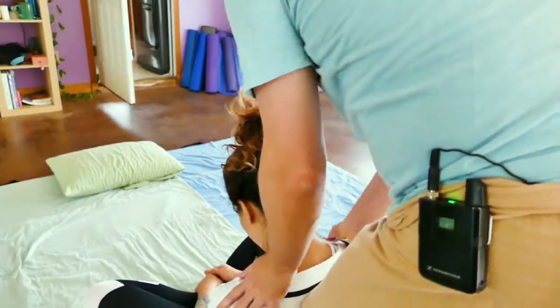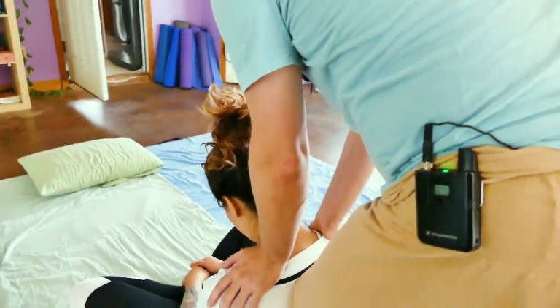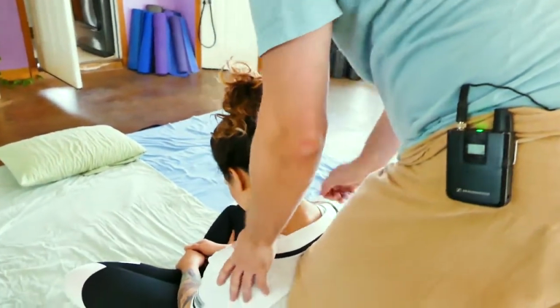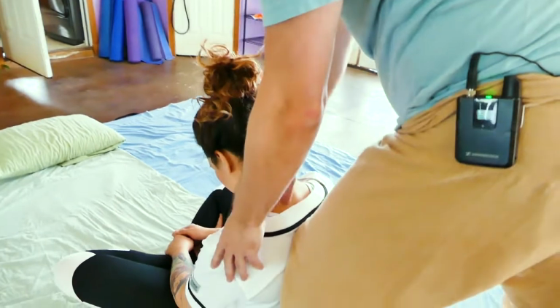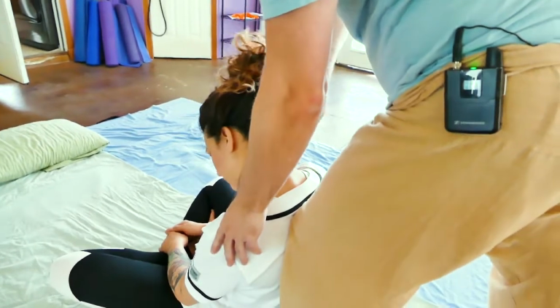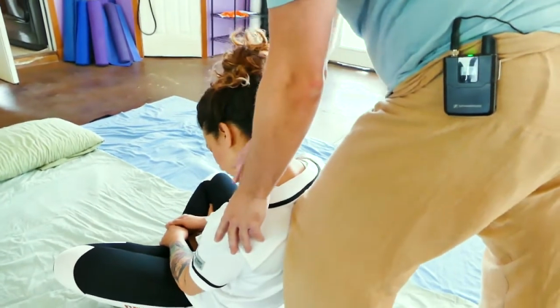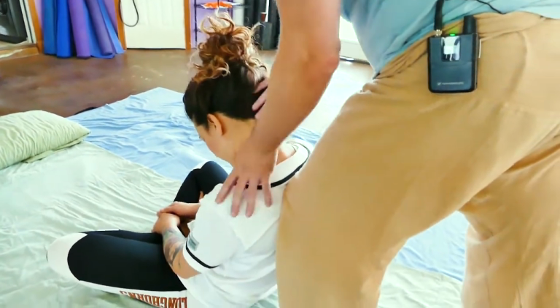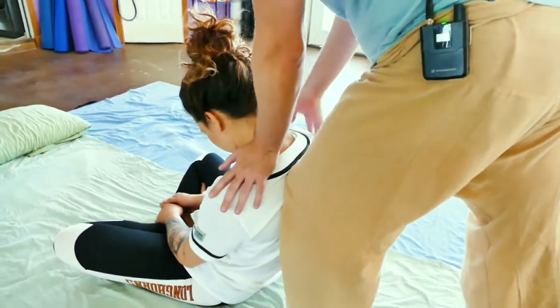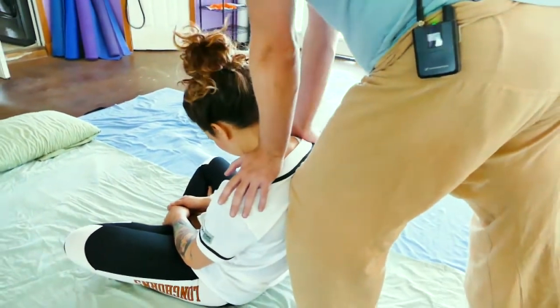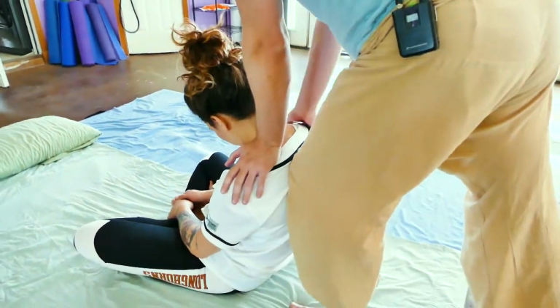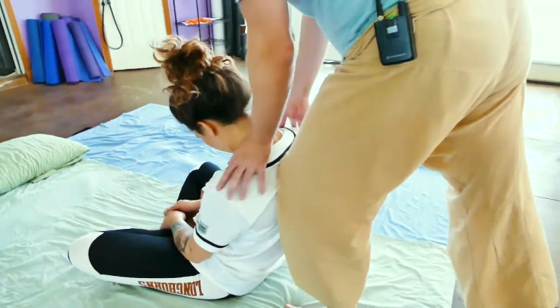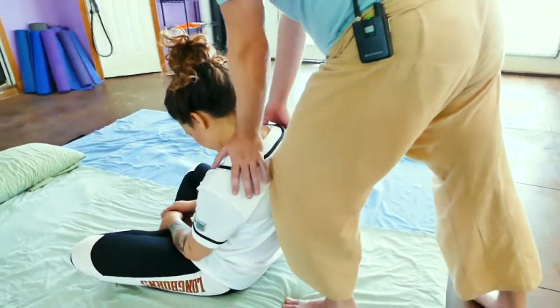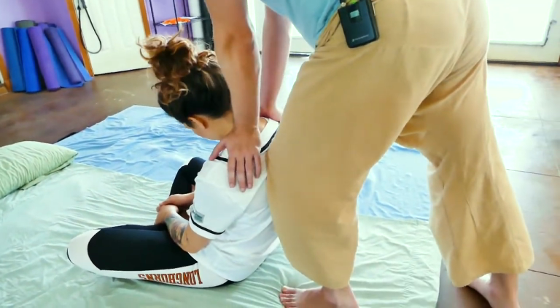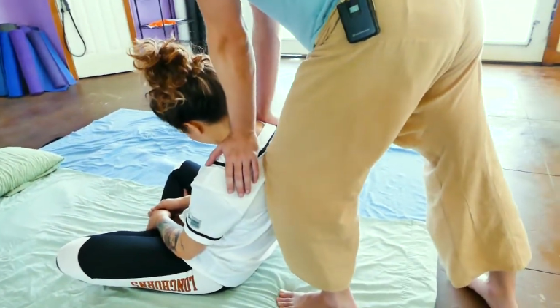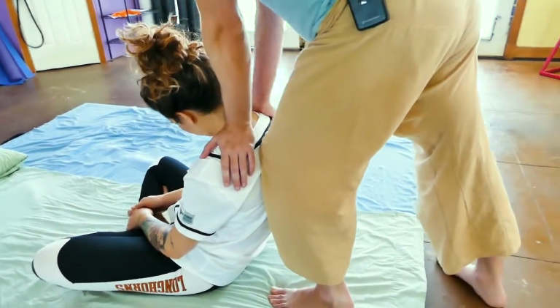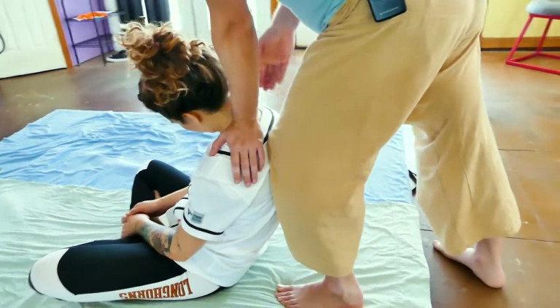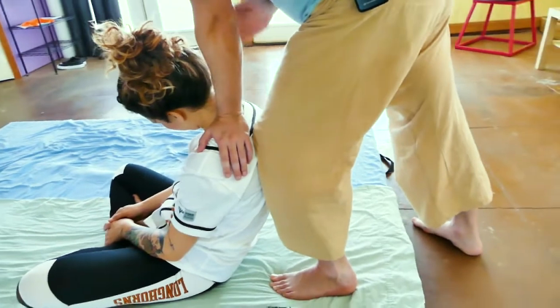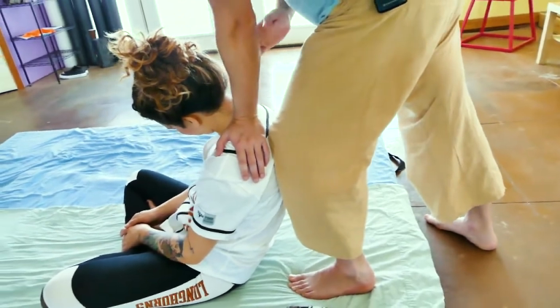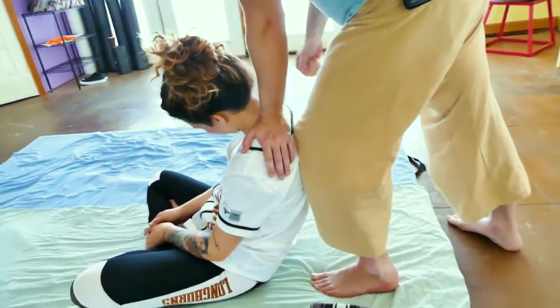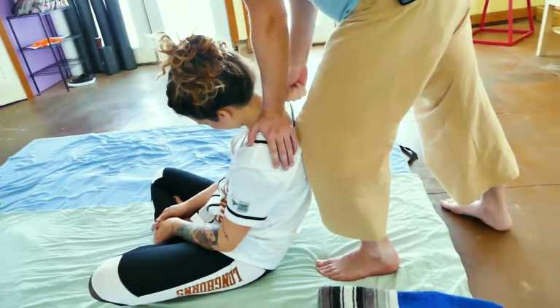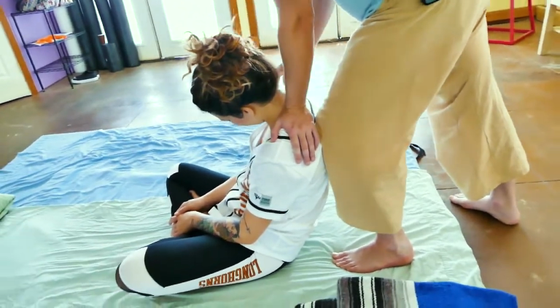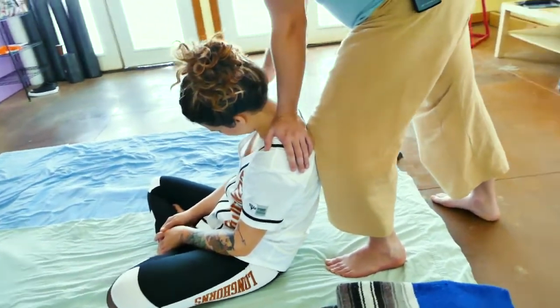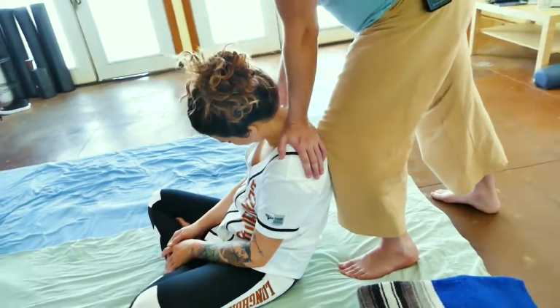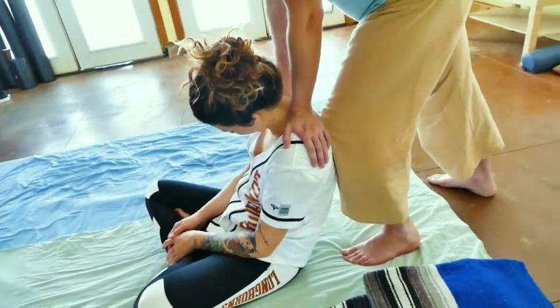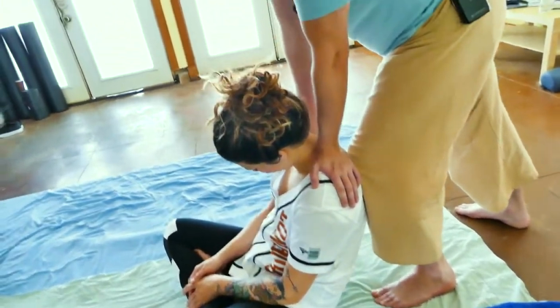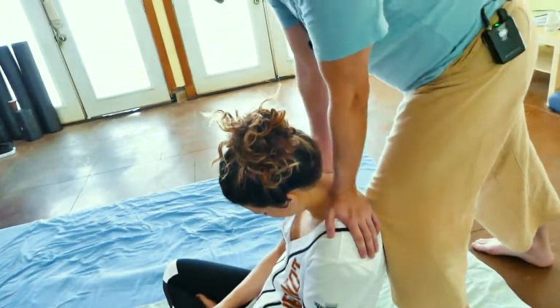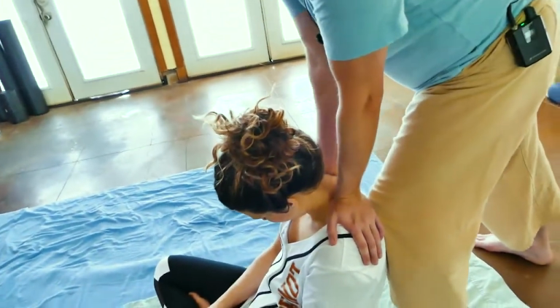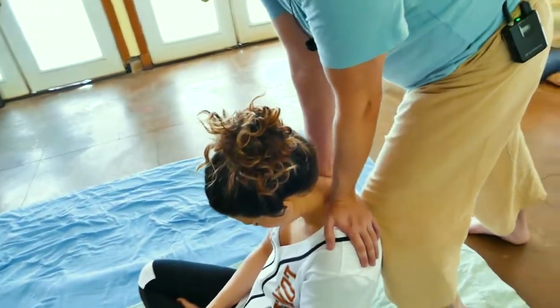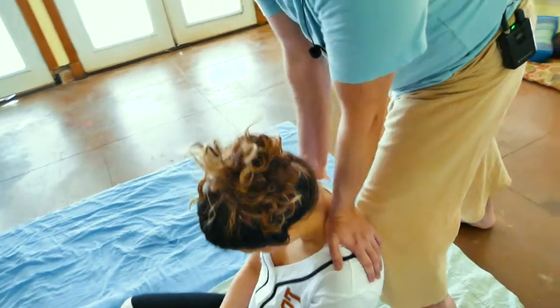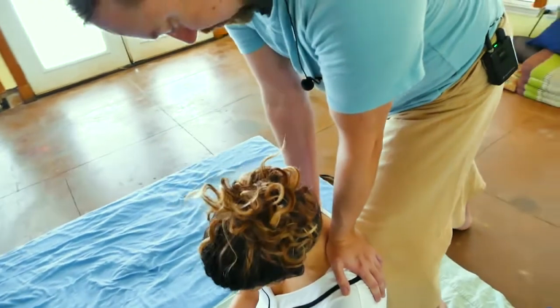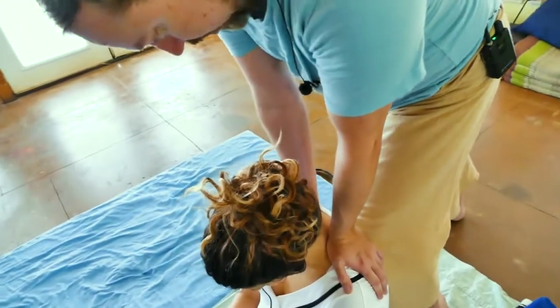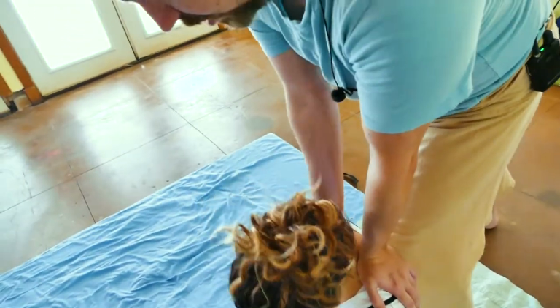Then I can add in this levator scap push, but now it's pushing in two different spots because my hand is making contact and my knee is making contact as well. How's that? Nice. There we go.